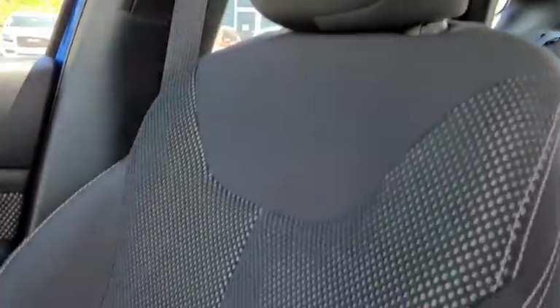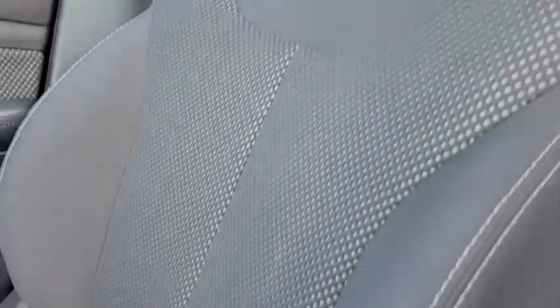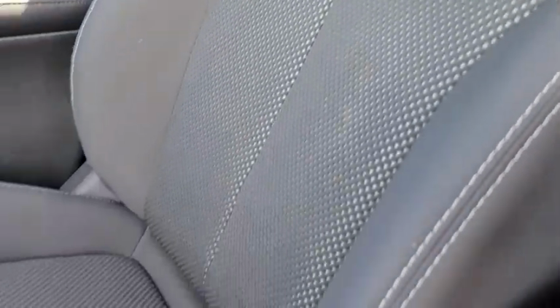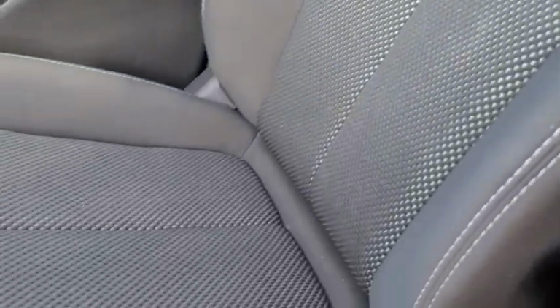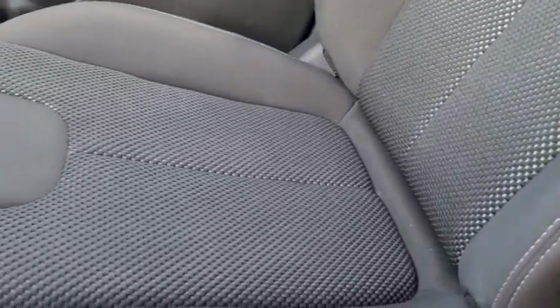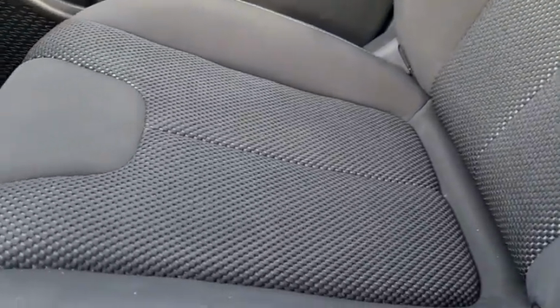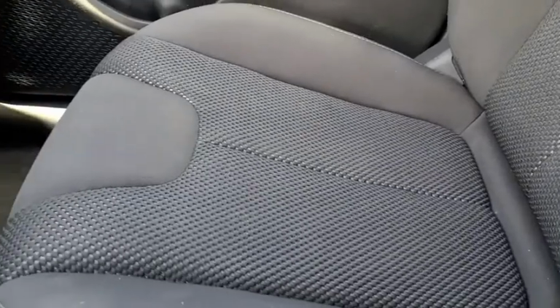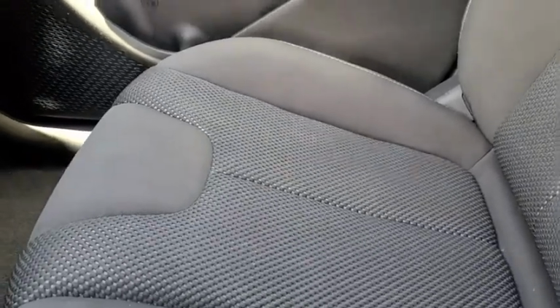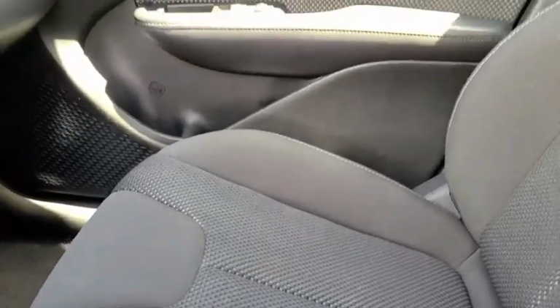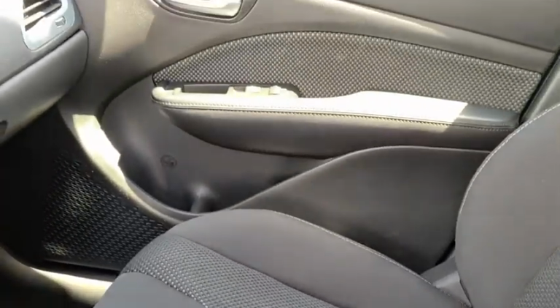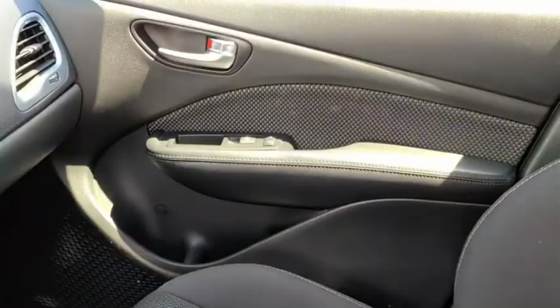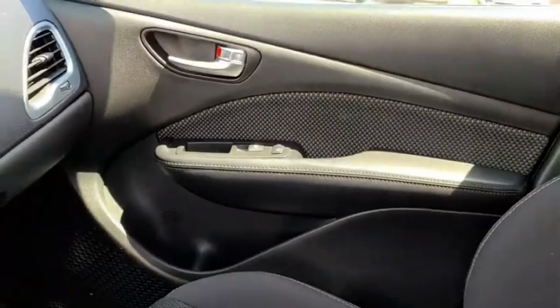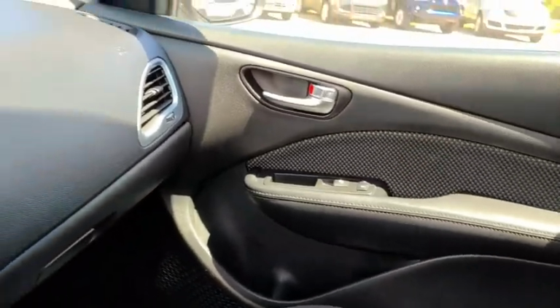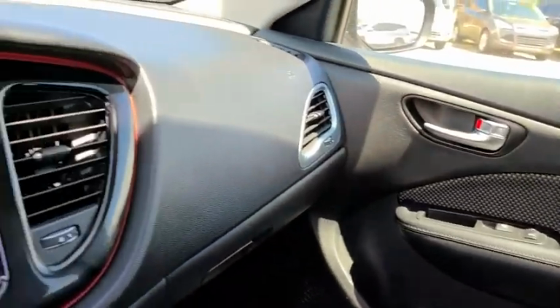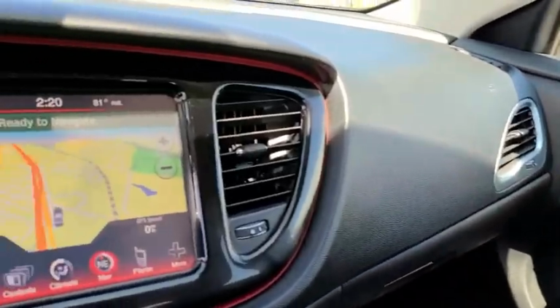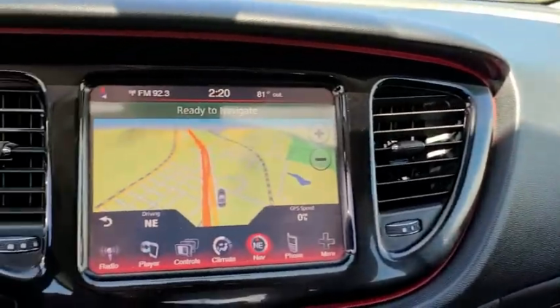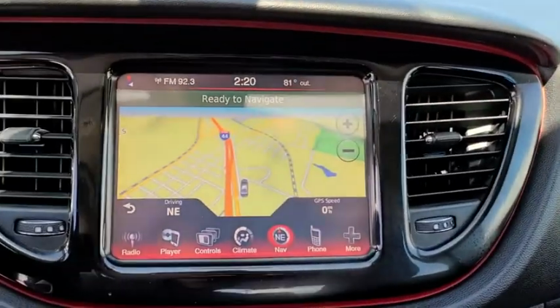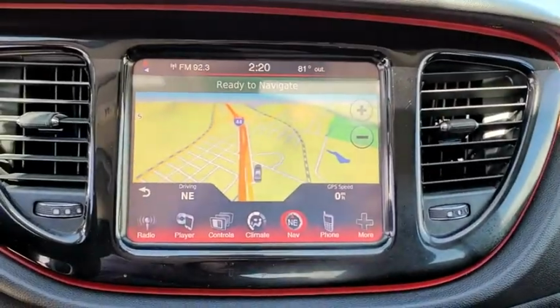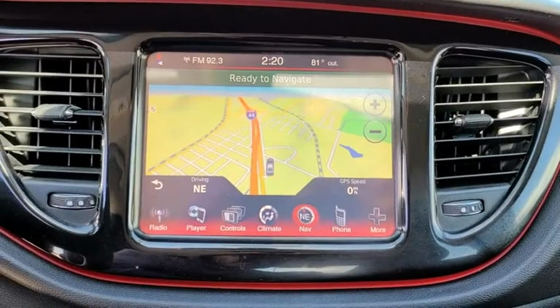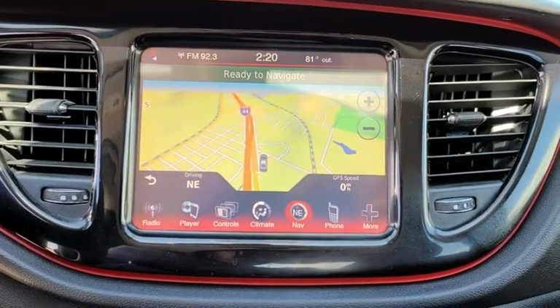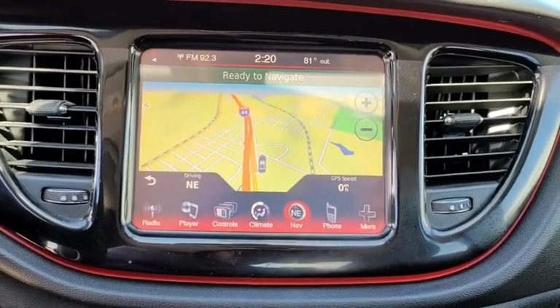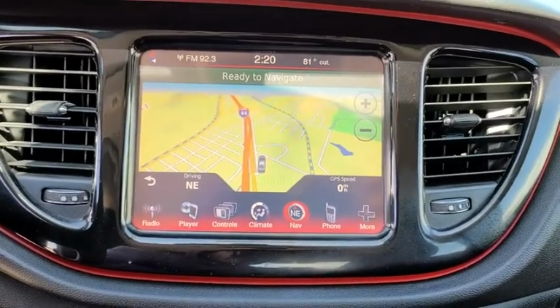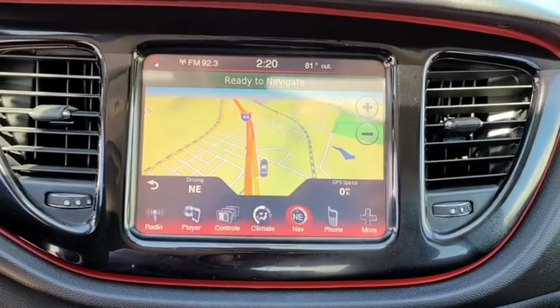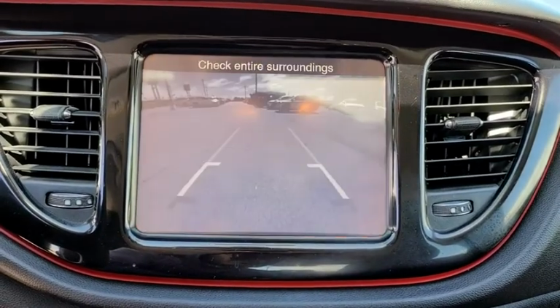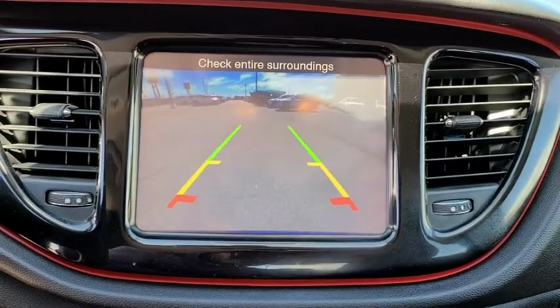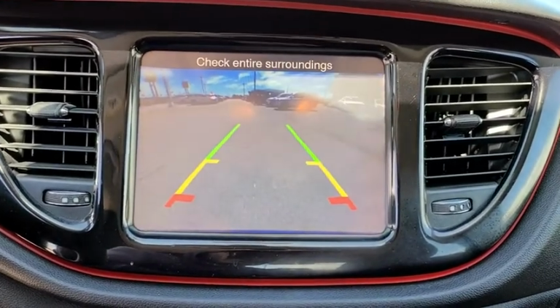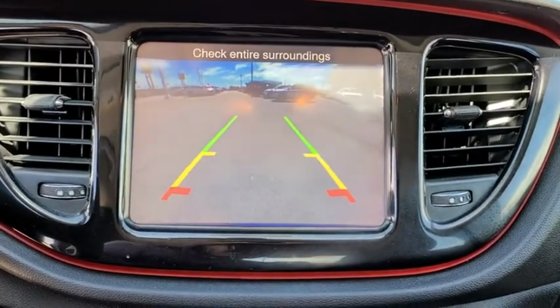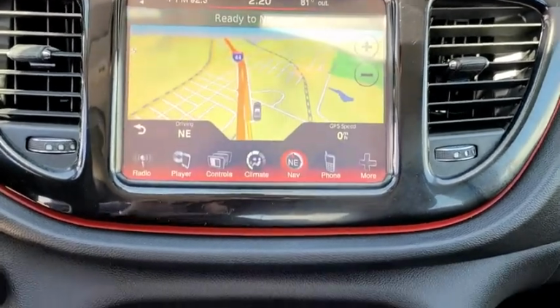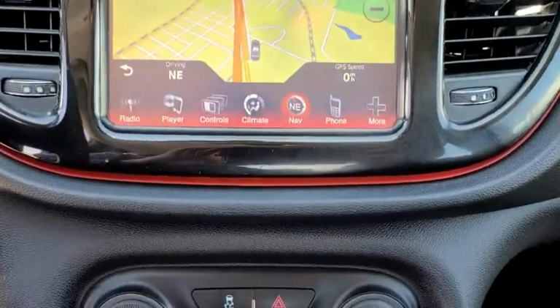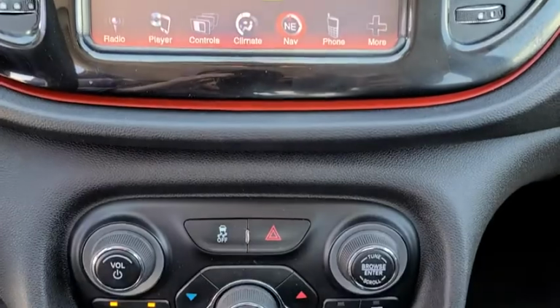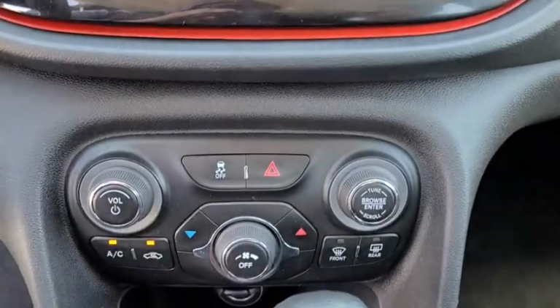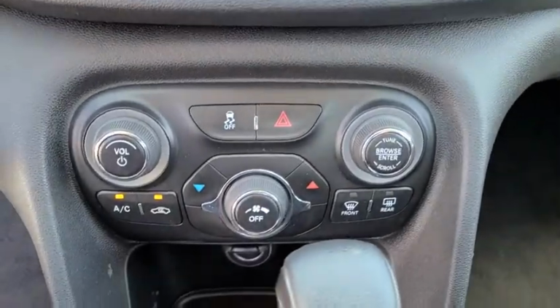Sirius satellite radio, brake assist, panic alarm, overhead console, tachometer, driver vanity mirror, front reading lamps, tilt steering wheel. Take this vehicle for a spin and see why so many shoppers are now proud owners.